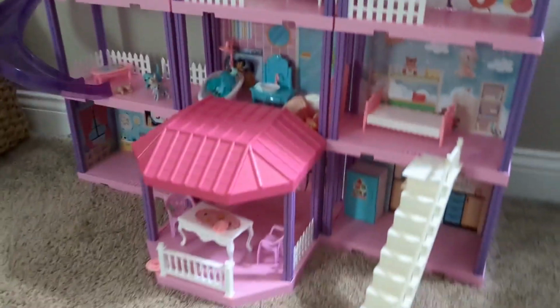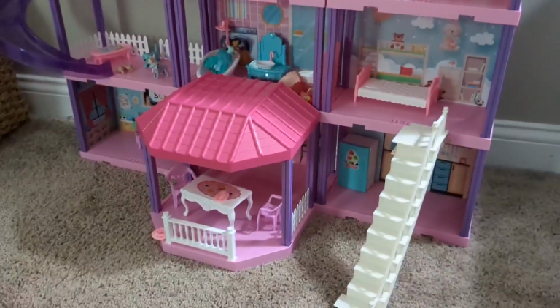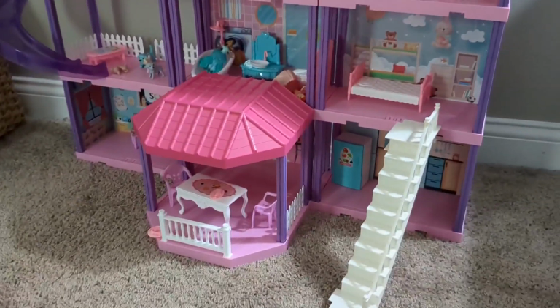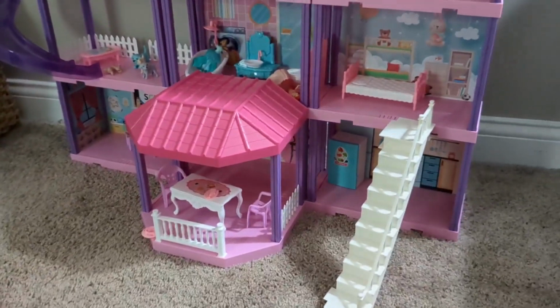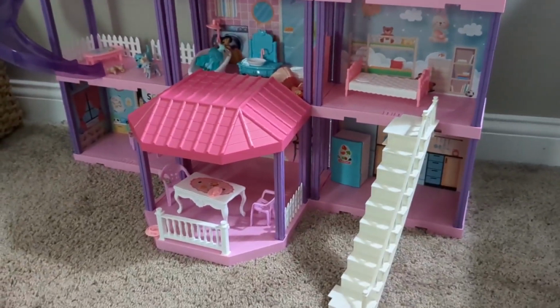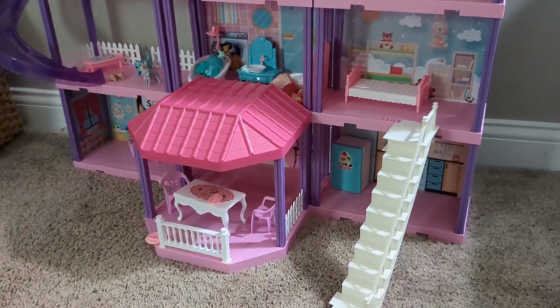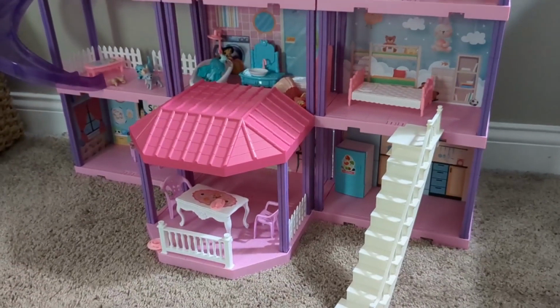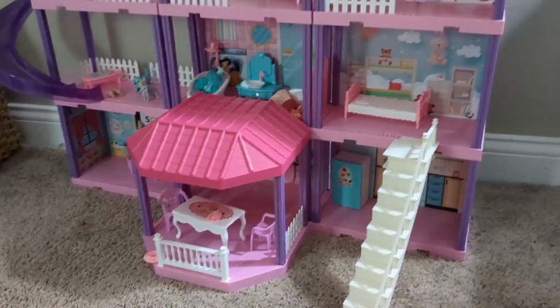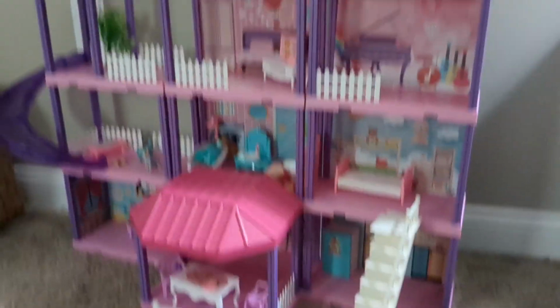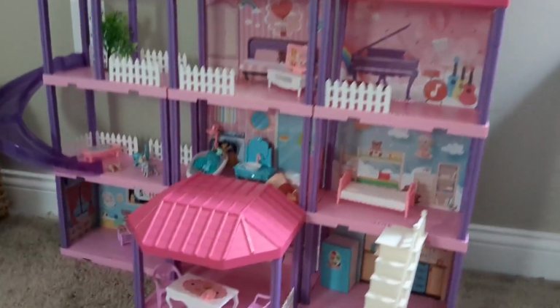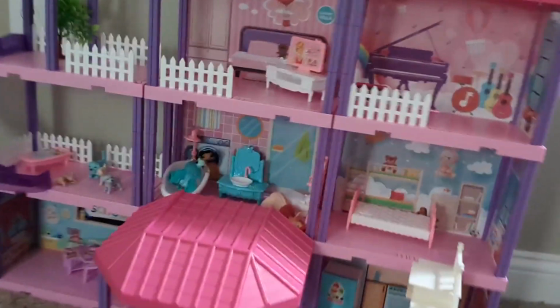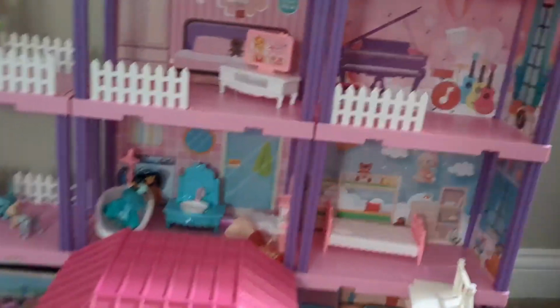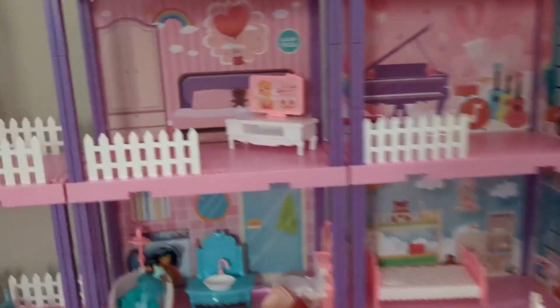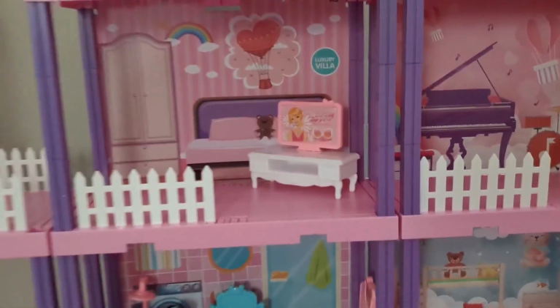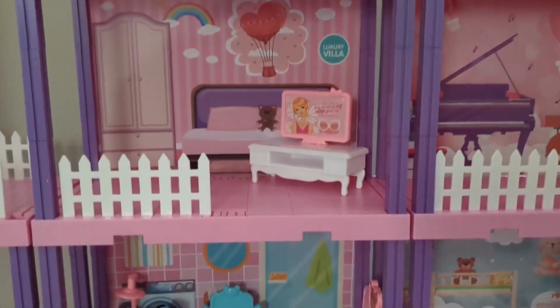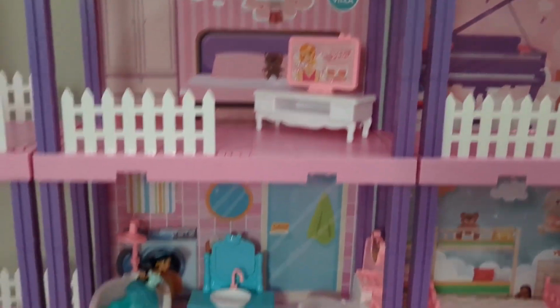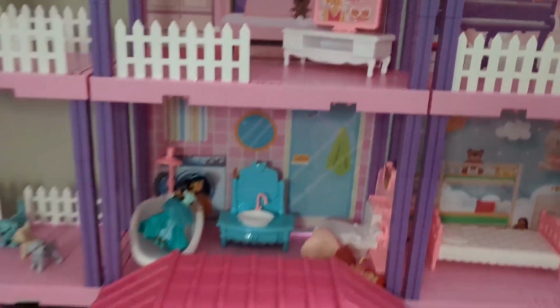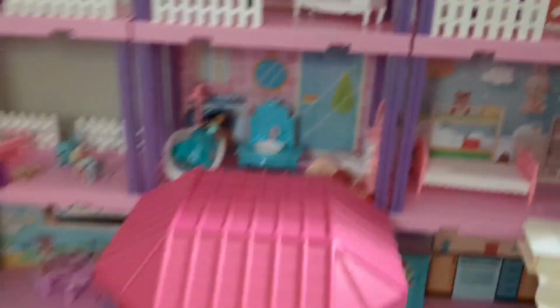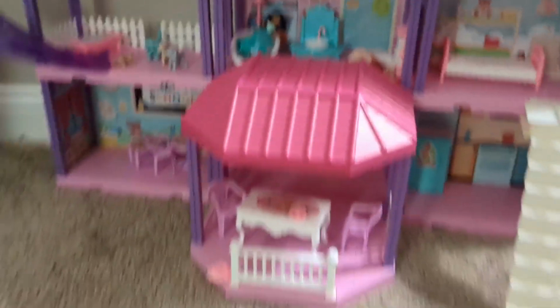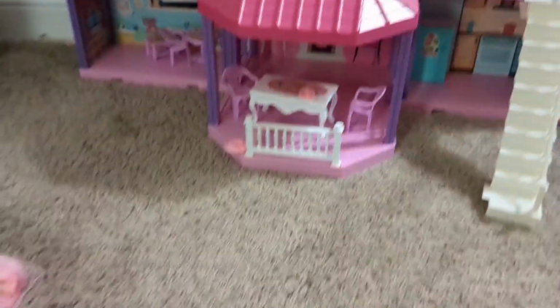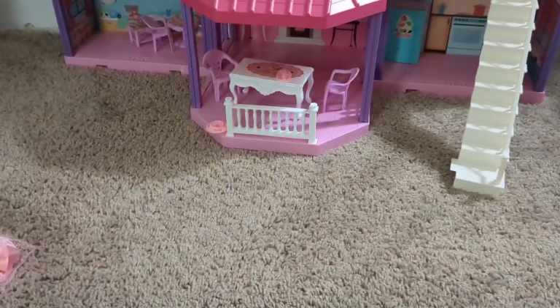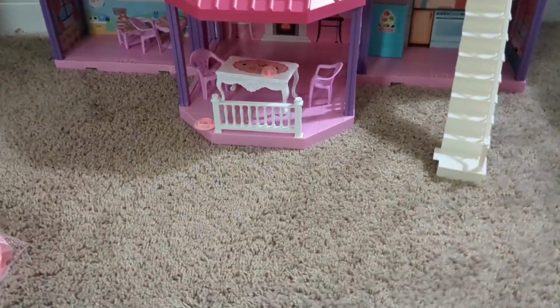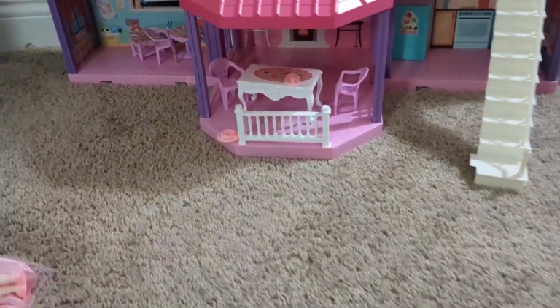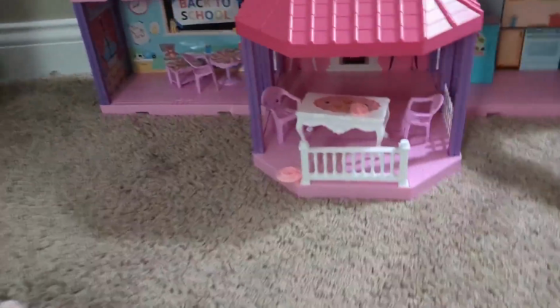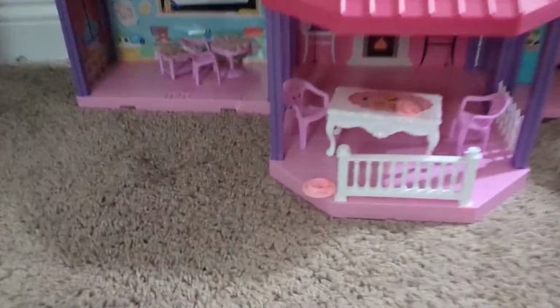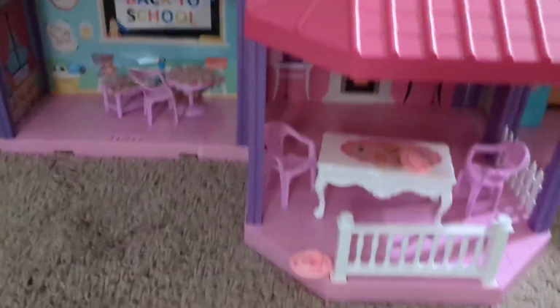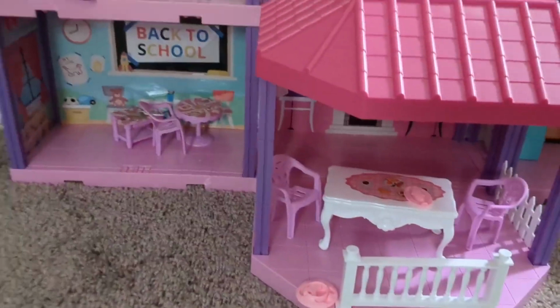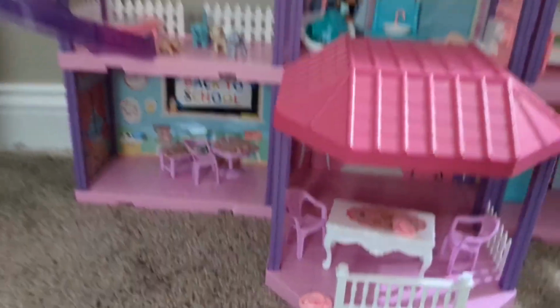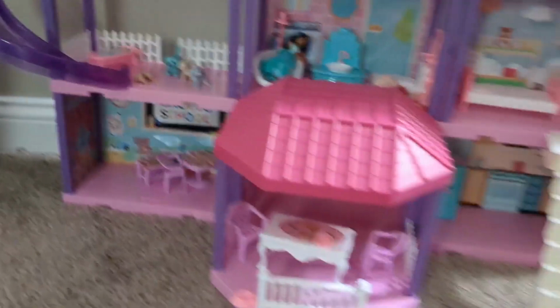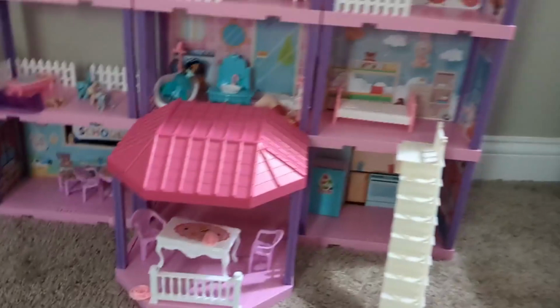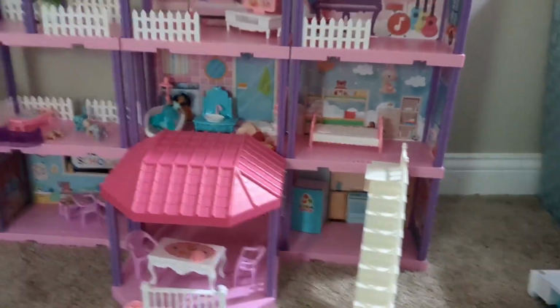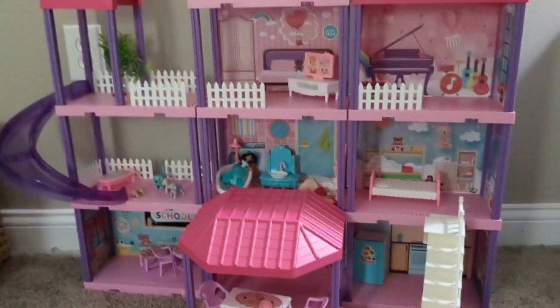but once it's all put together it holds pretty well. All the little pieces just enhance the whole dollhouse, so we definitely think it was worth the money. After putting it all together and having it set up, it's just such a full, complete playset.